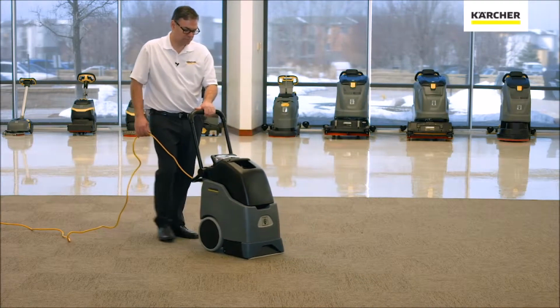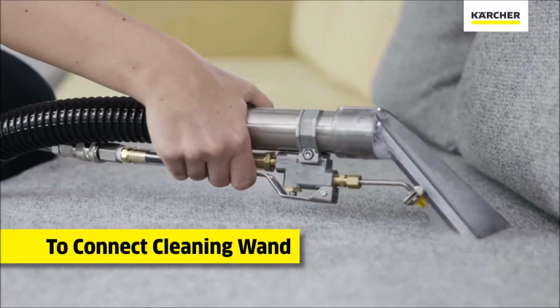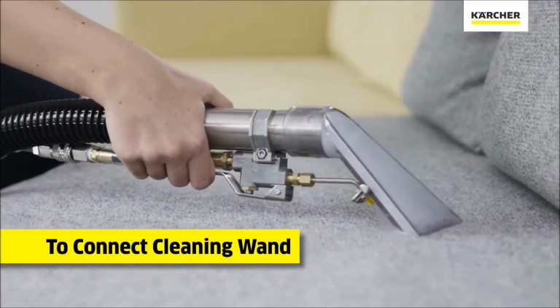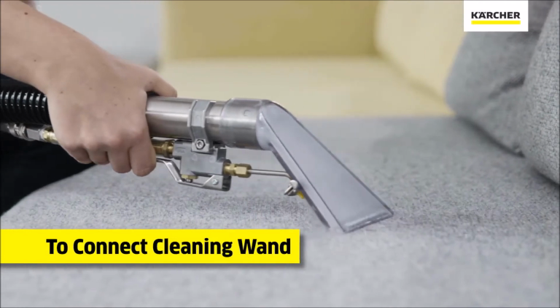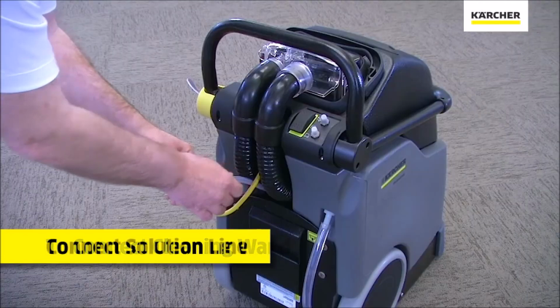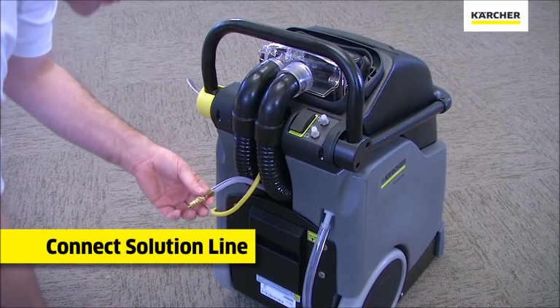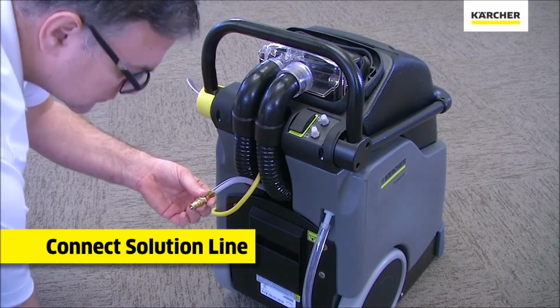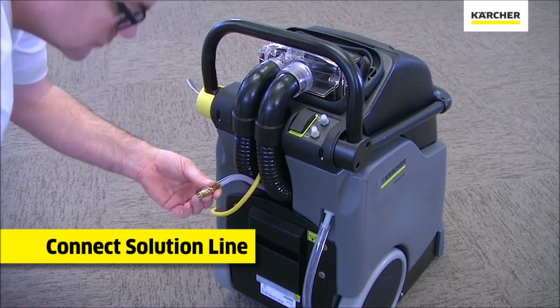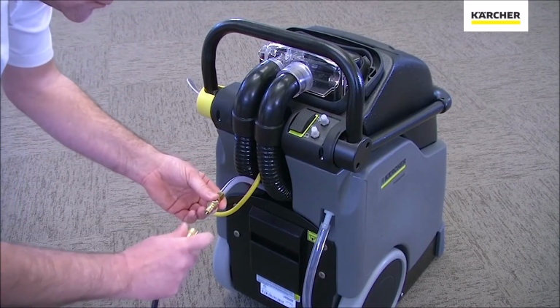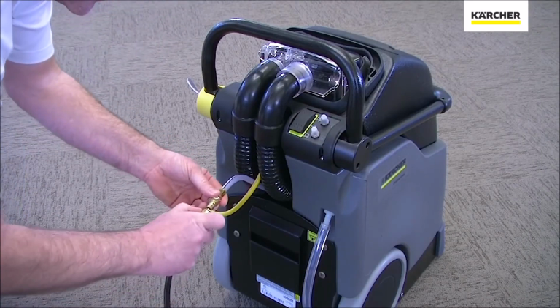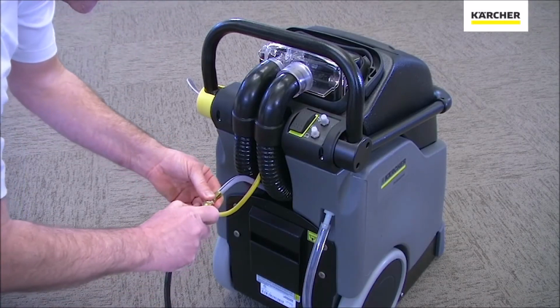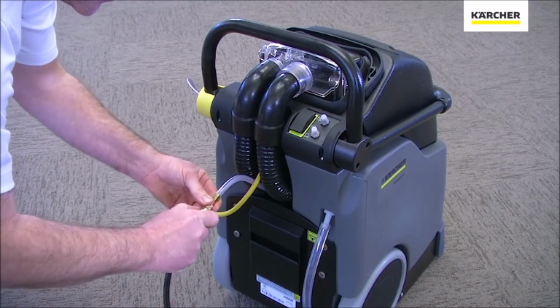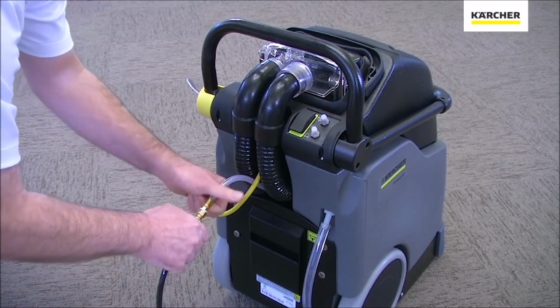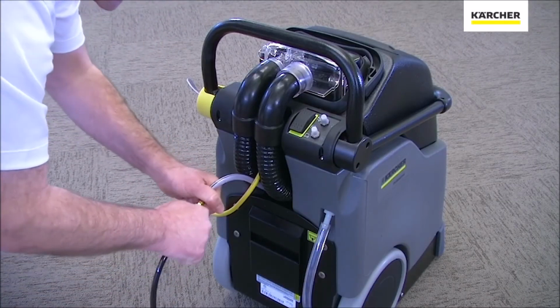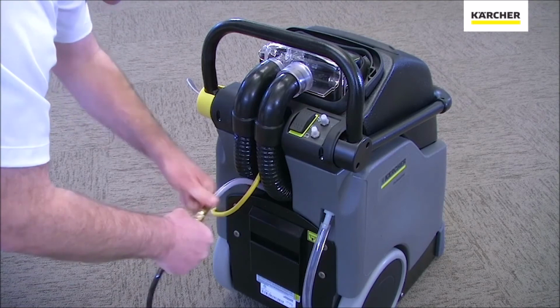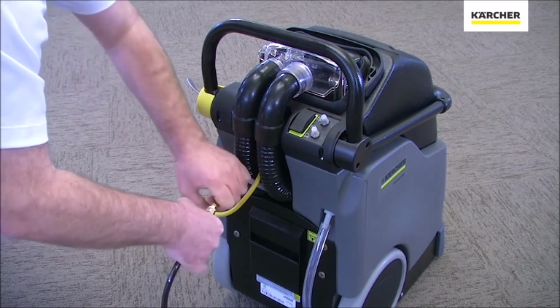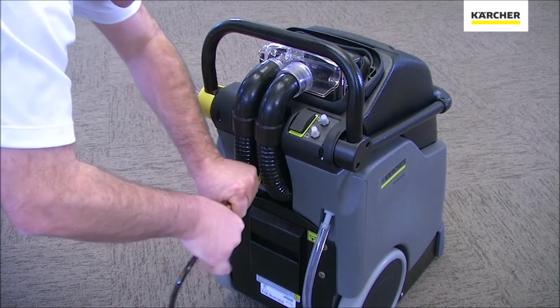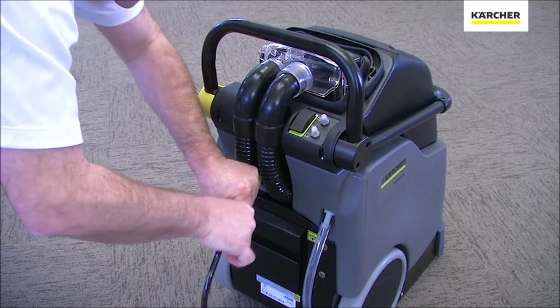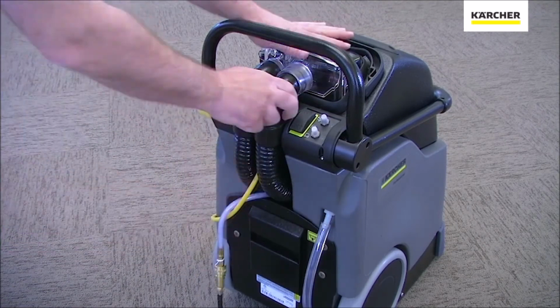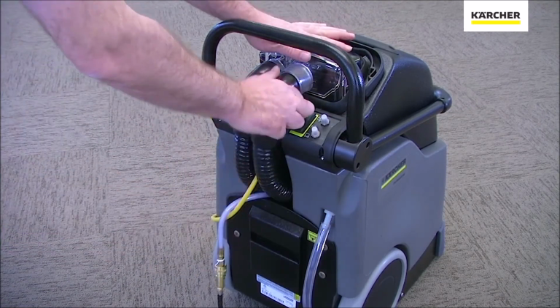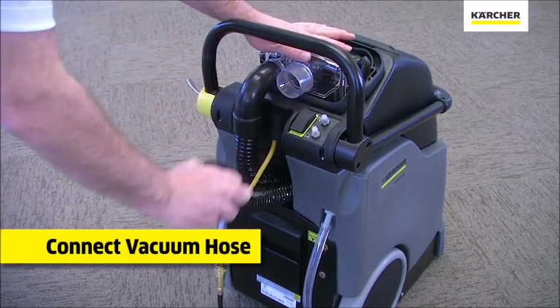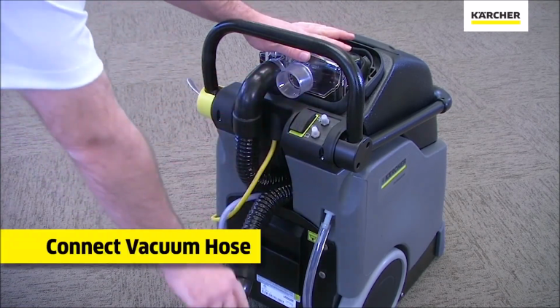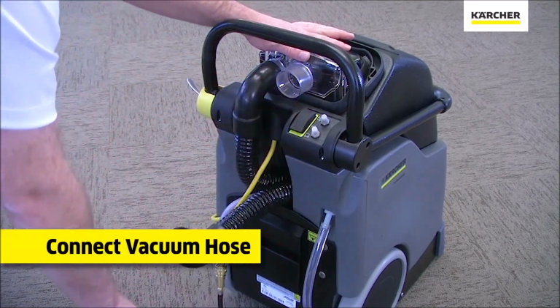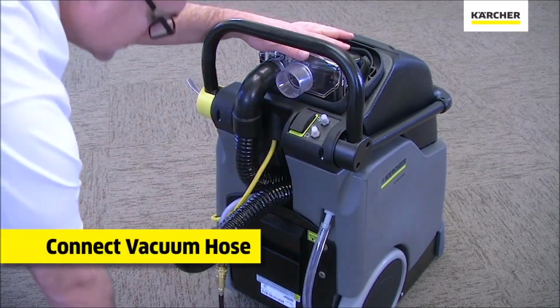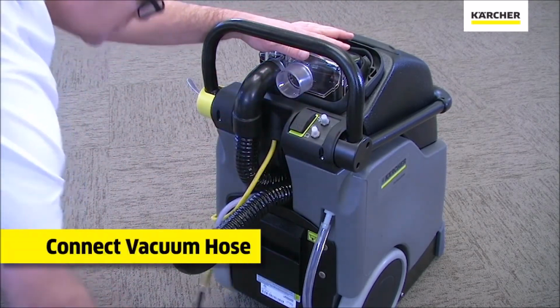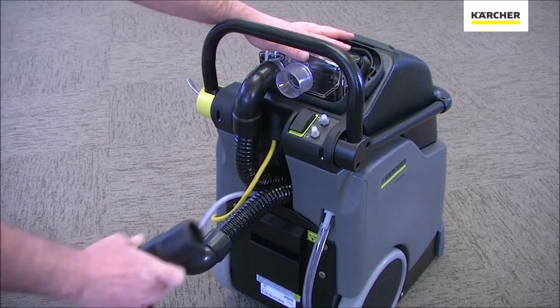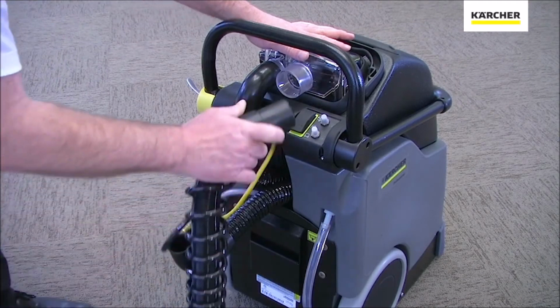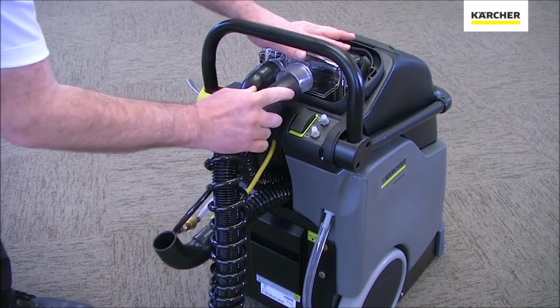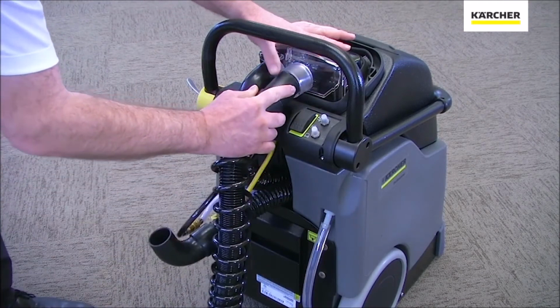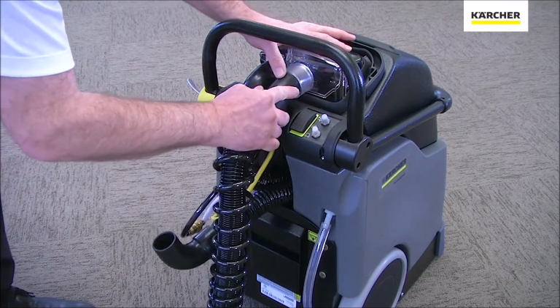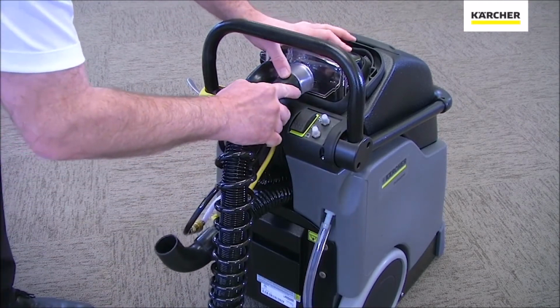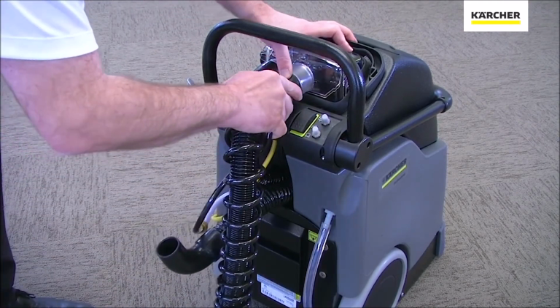When desired to use a hand tool, remove the small braided hose. You can use that male end to the female end of your hand tool. You will then take the large black vacuum recovery hose and place it inside the clear recovery dome on the right side.